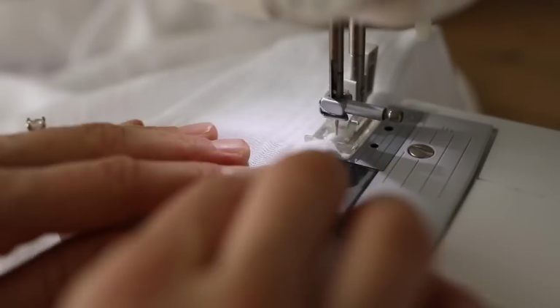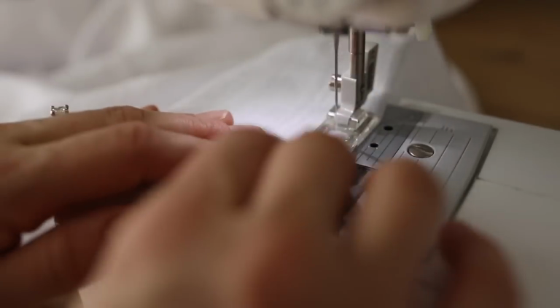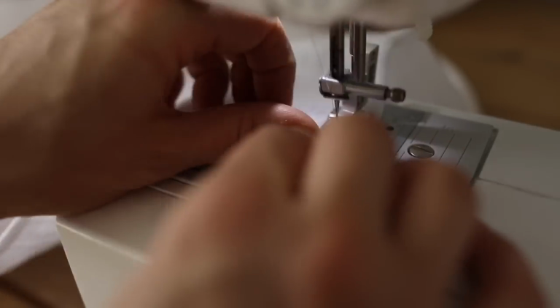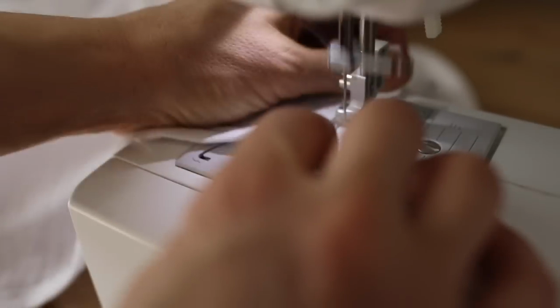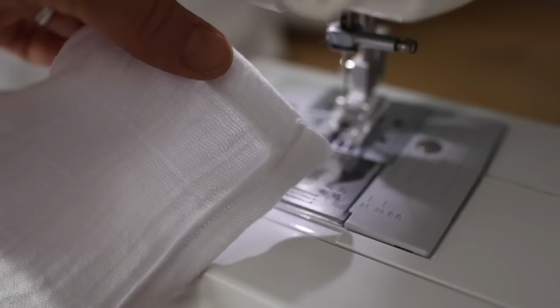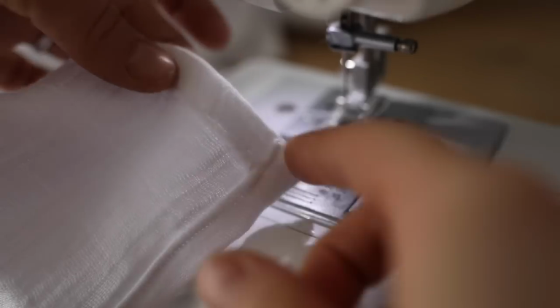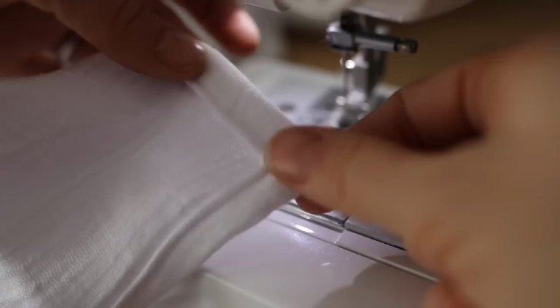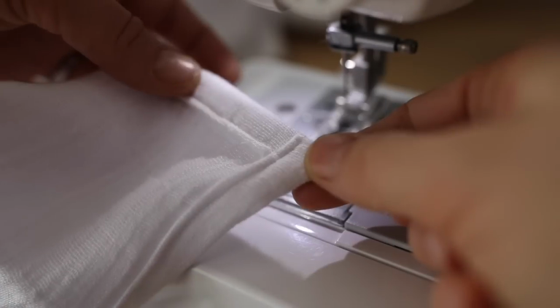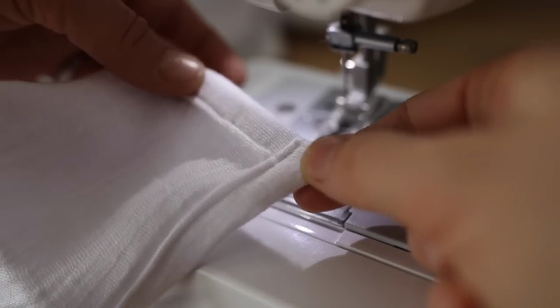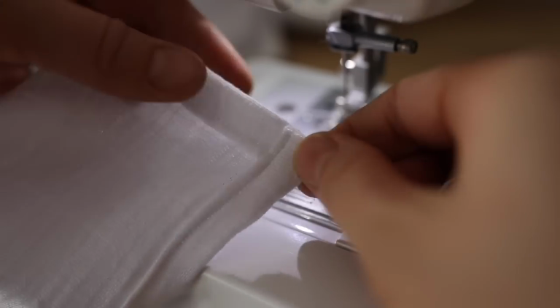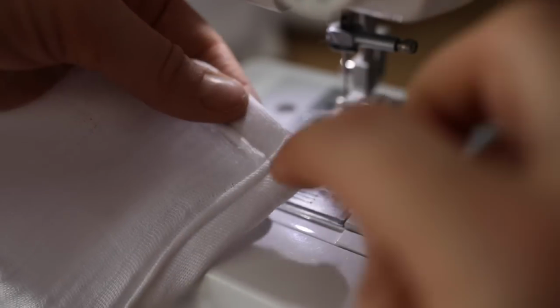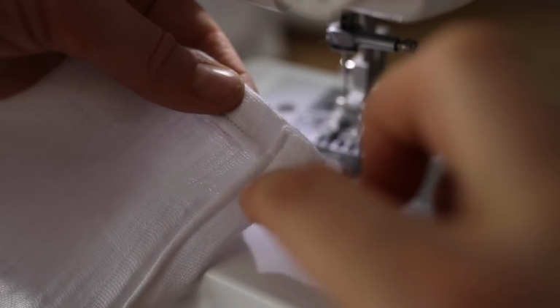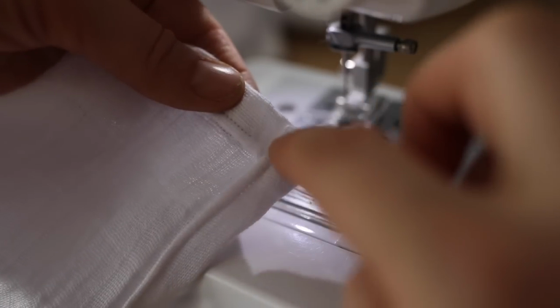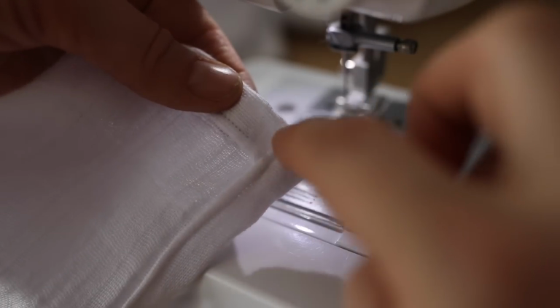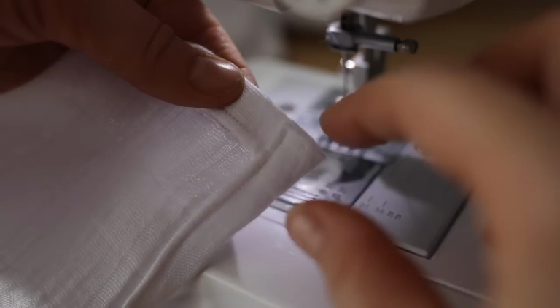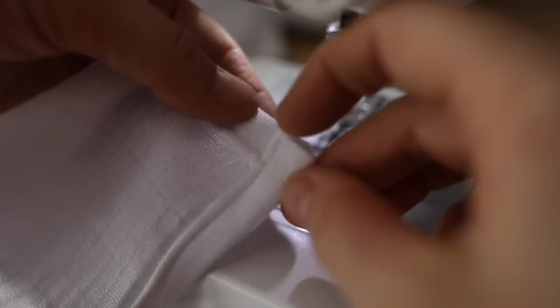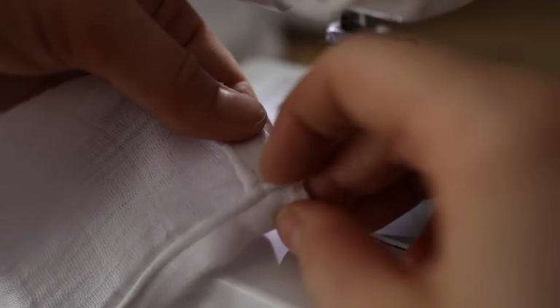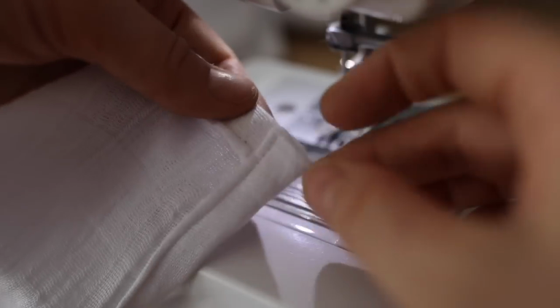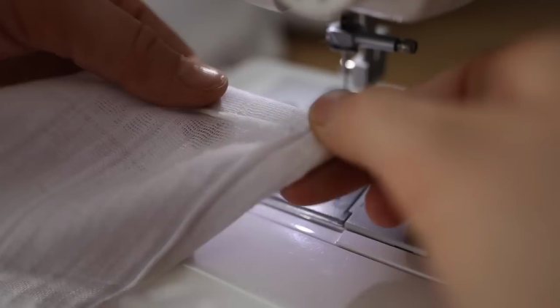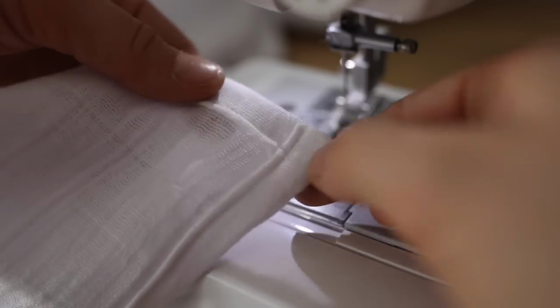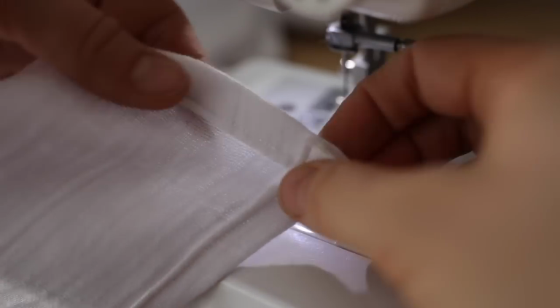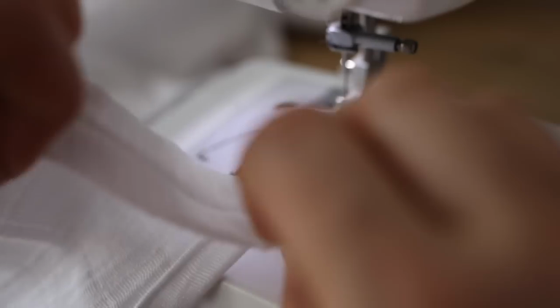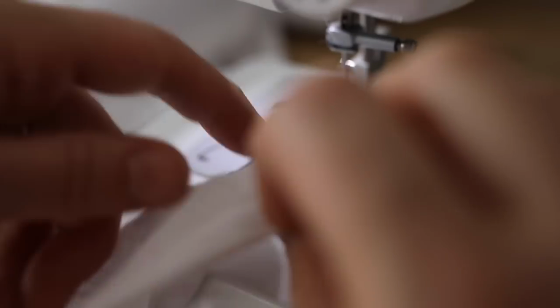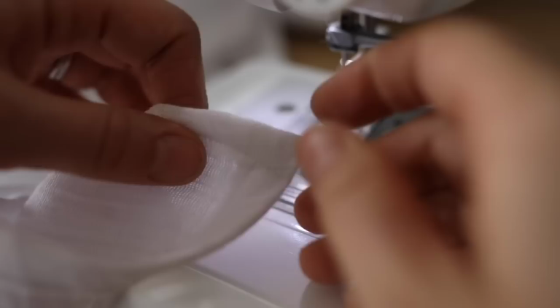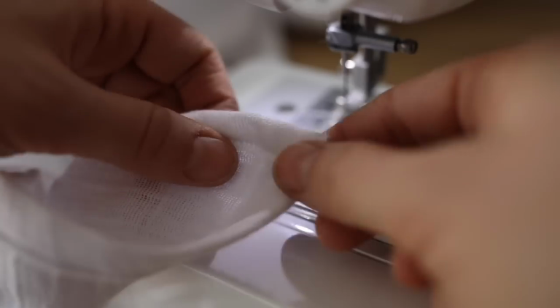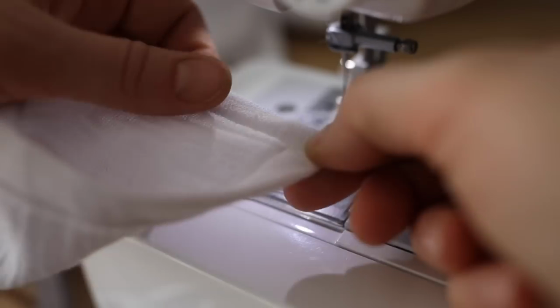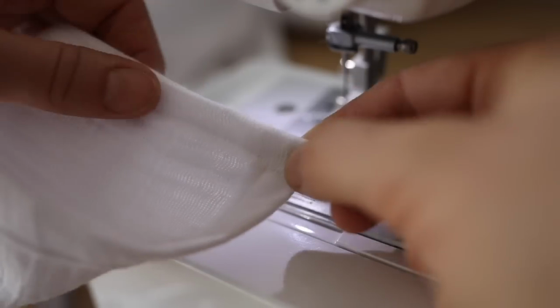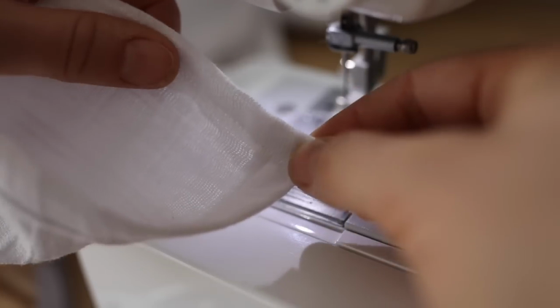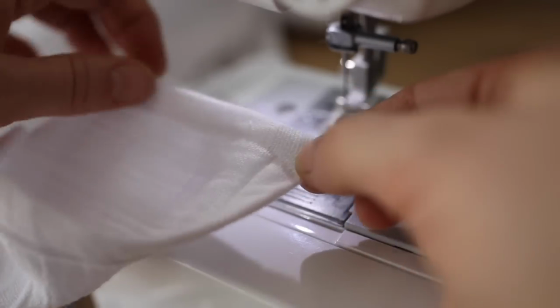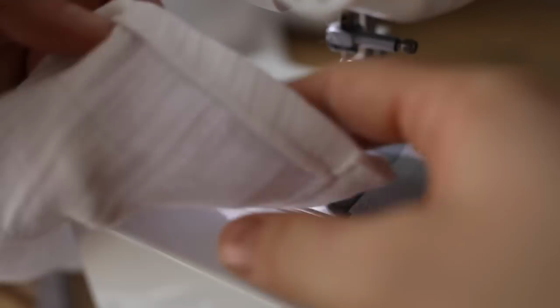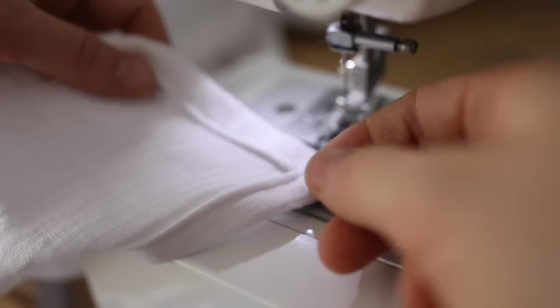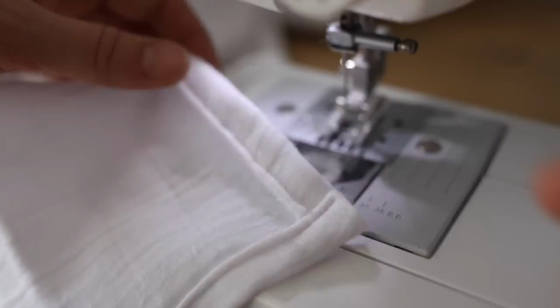And that is it — that is all there is to making a muslin swaddle blanket. The fabric may feel a little bit scratchy when you first get it, but it'll get good and soft after it goes through the washer and dryer a couple times.